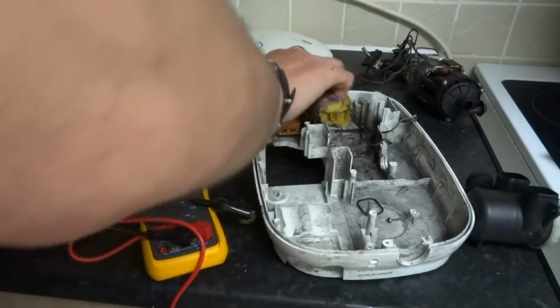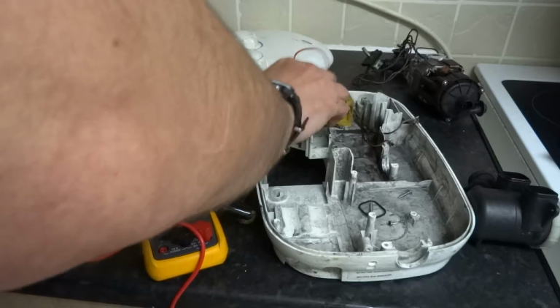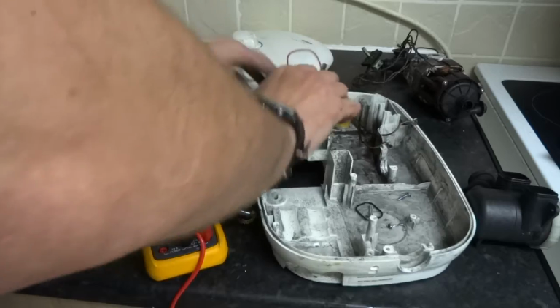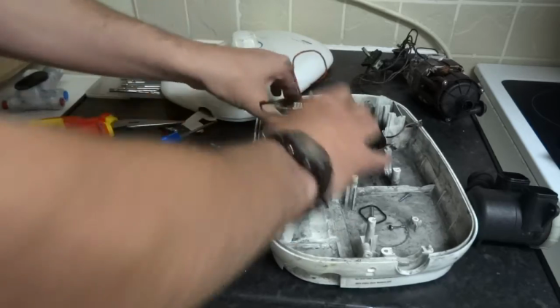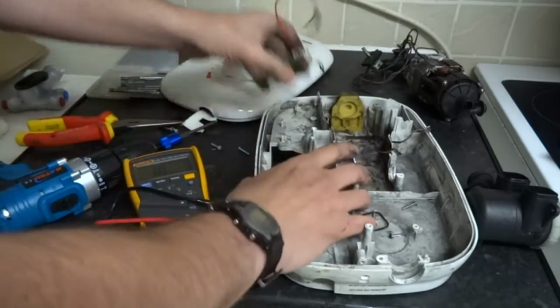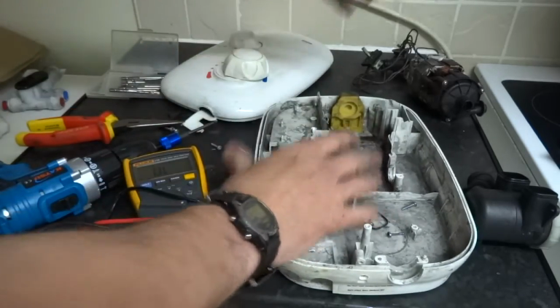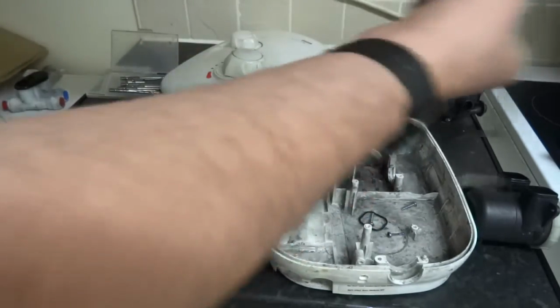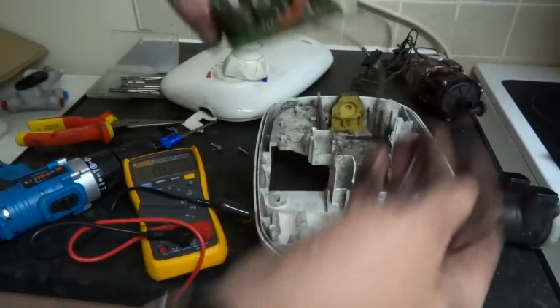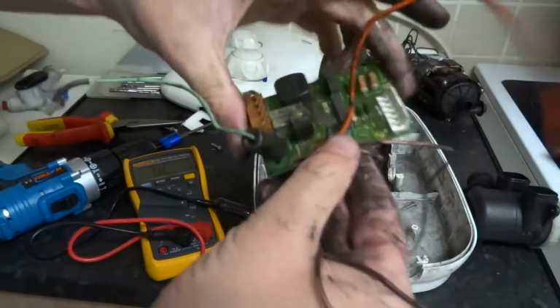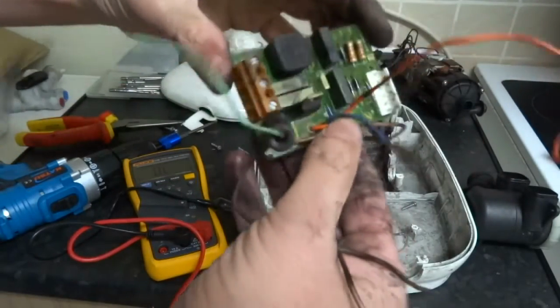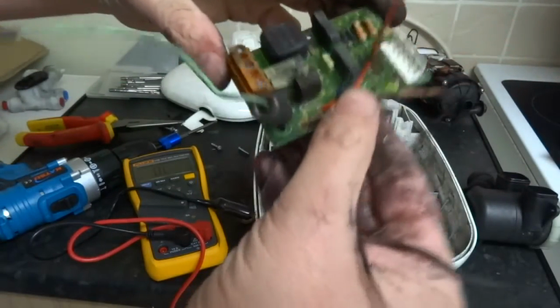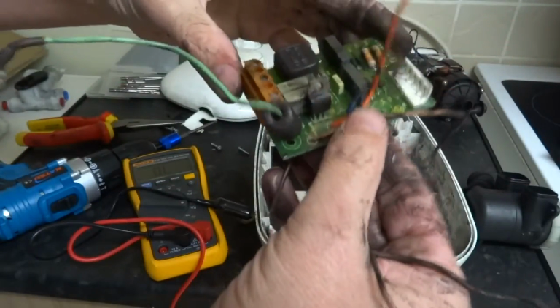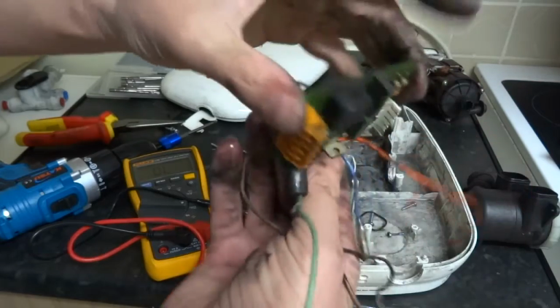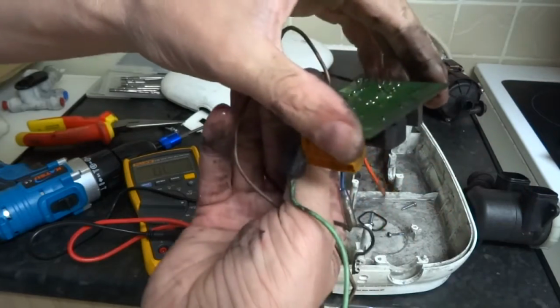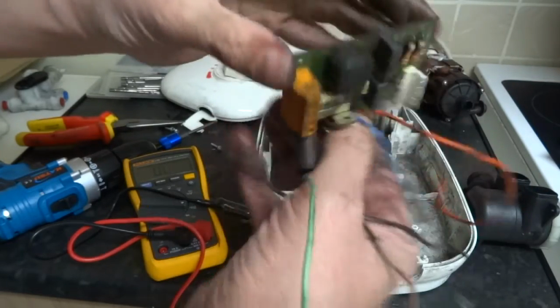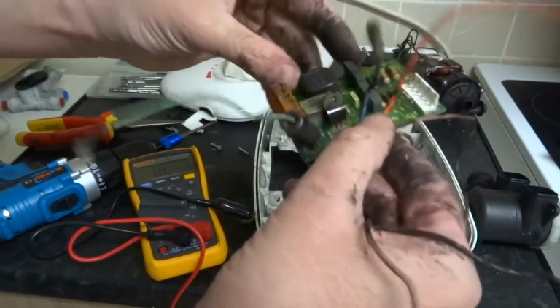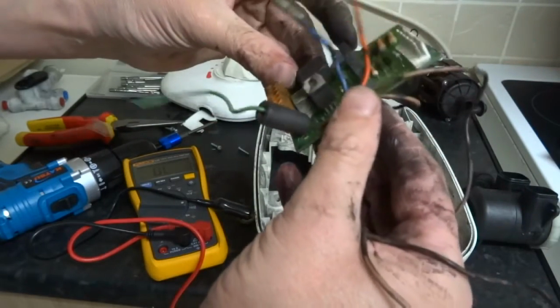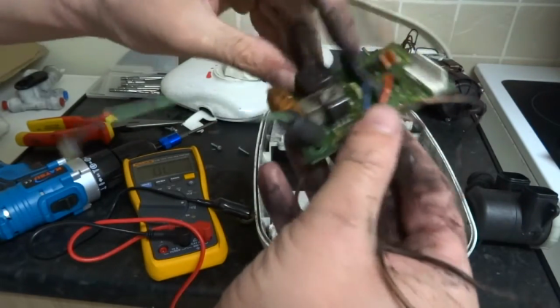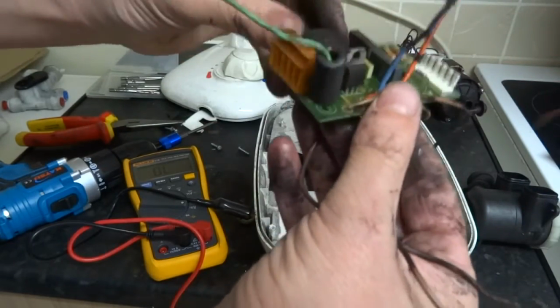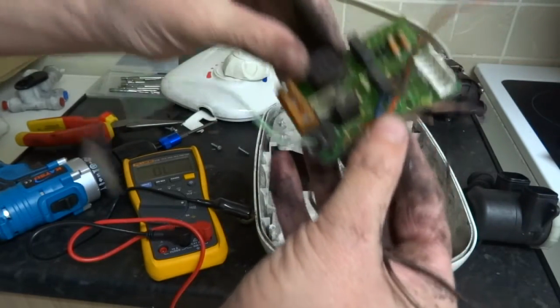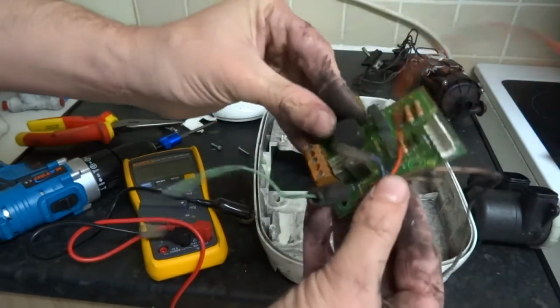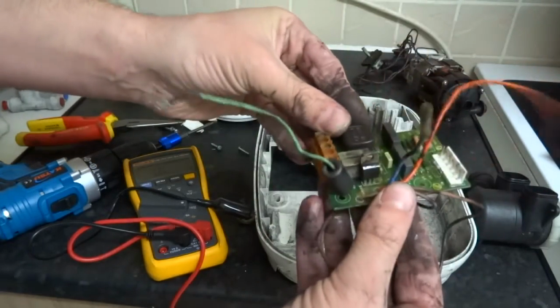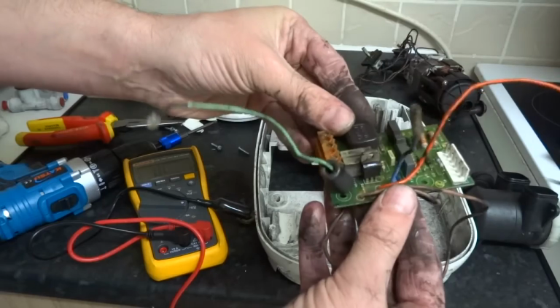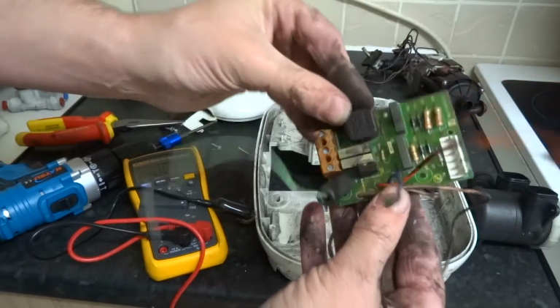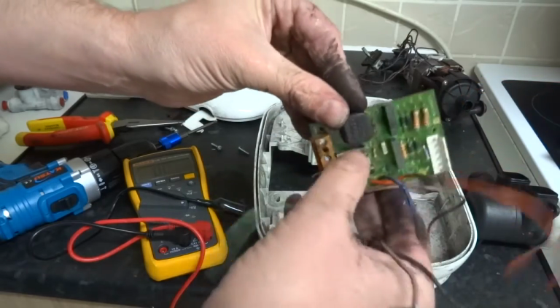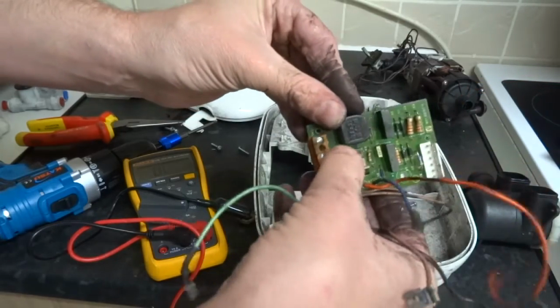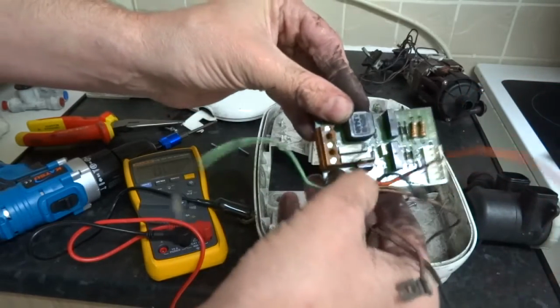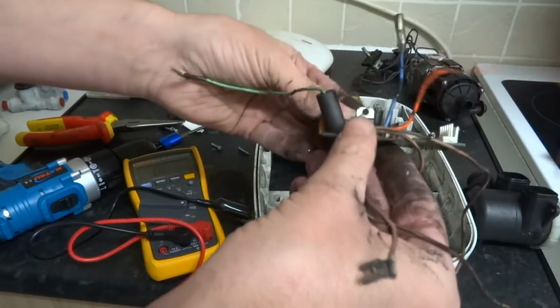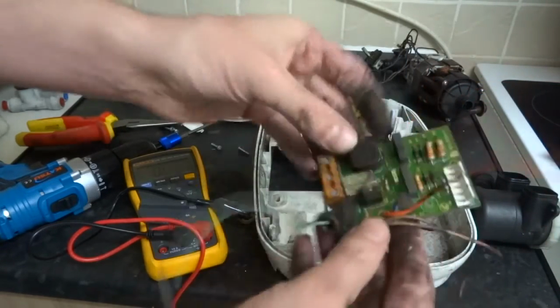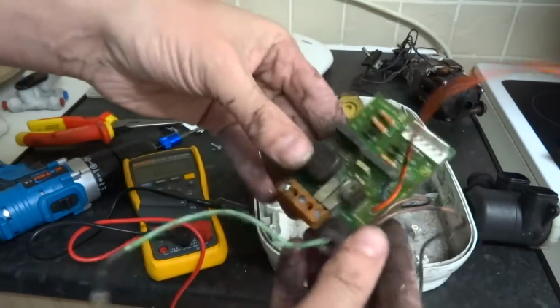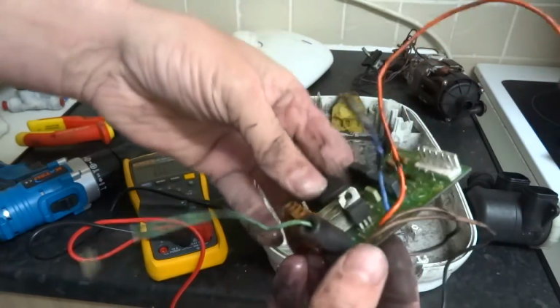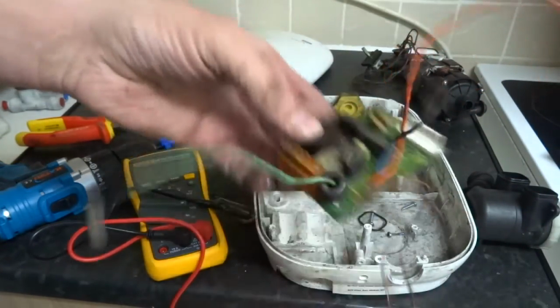It's really easy to work on now. That's your board. It's like a relay - a couple of relays. You'll have to check on the size of them, but anyway, that's working.